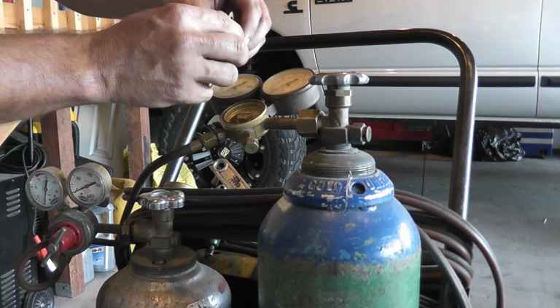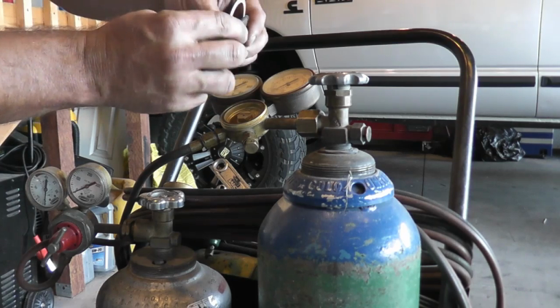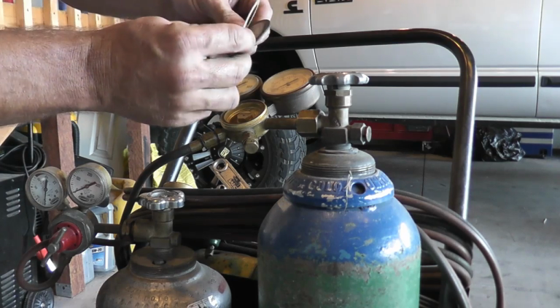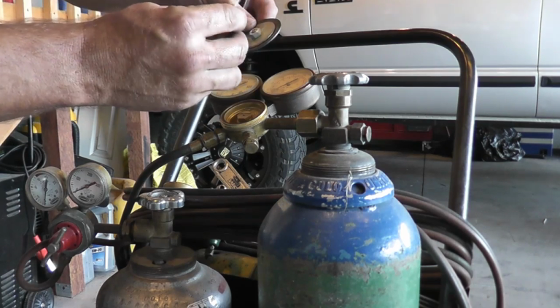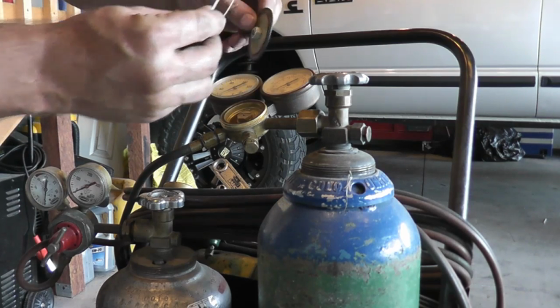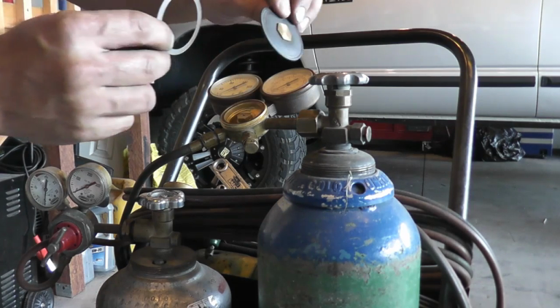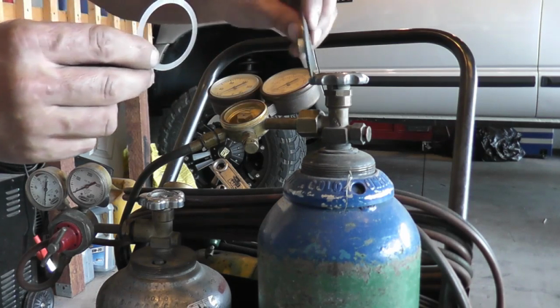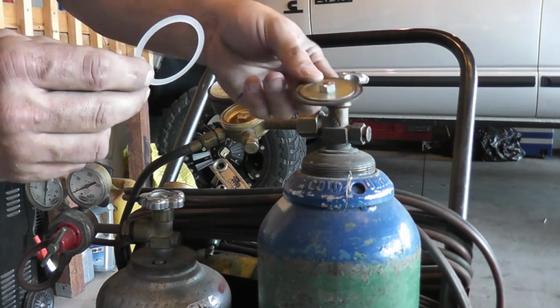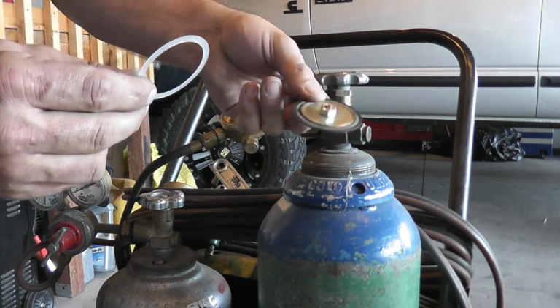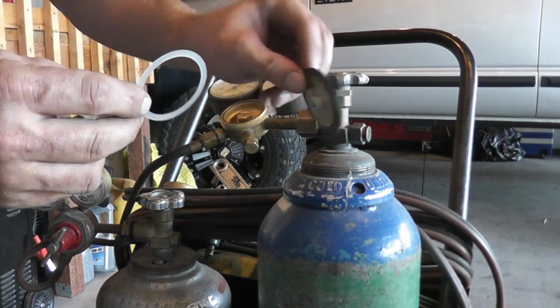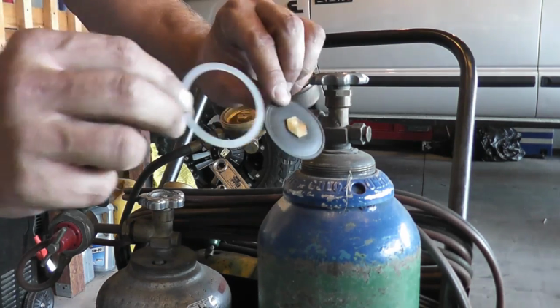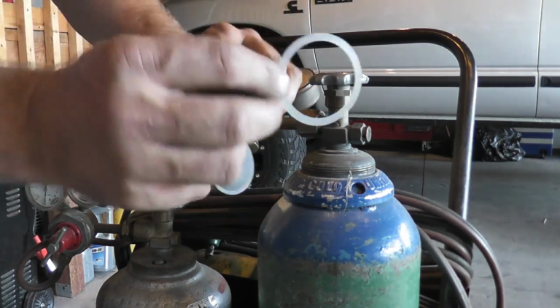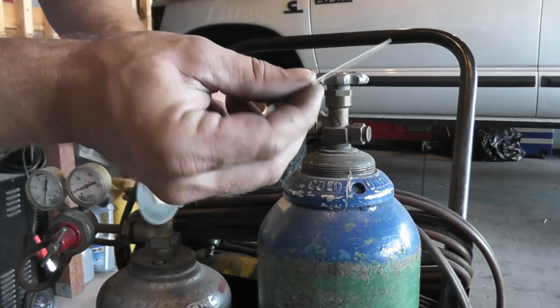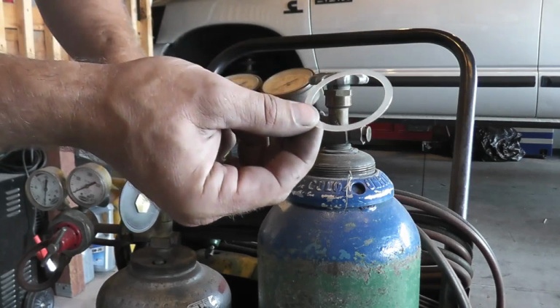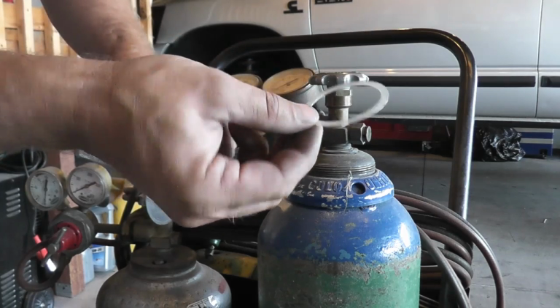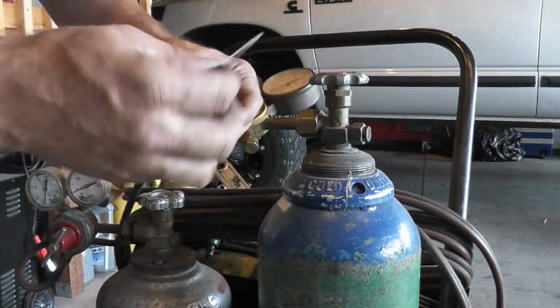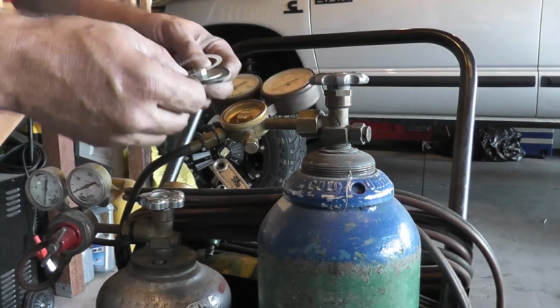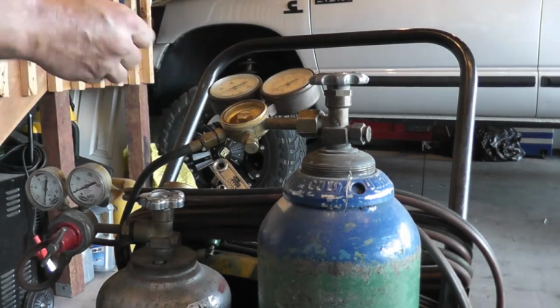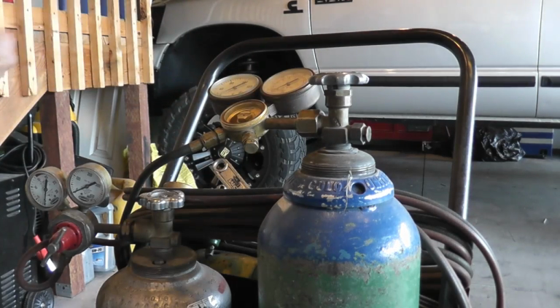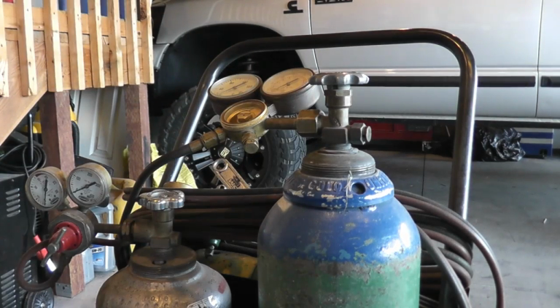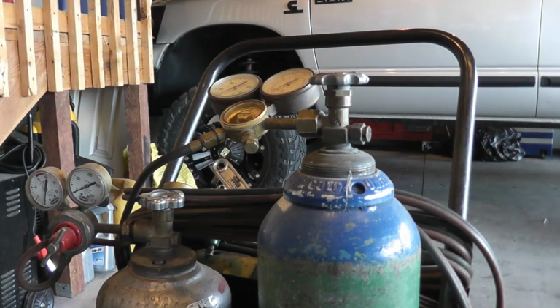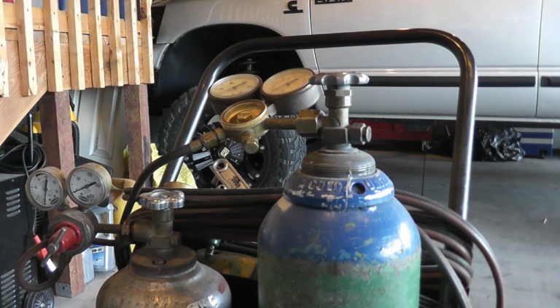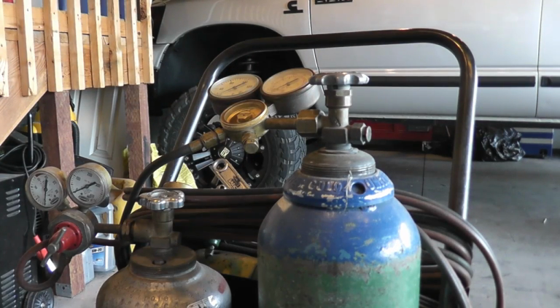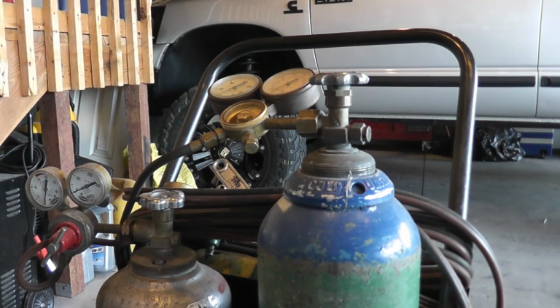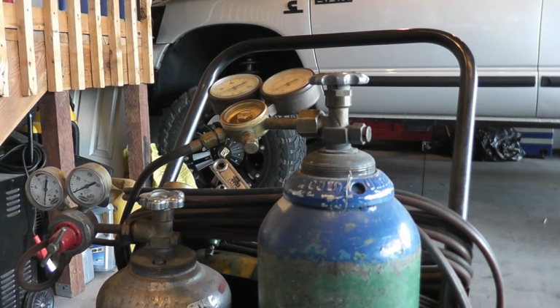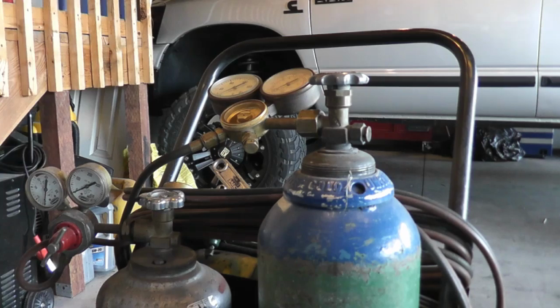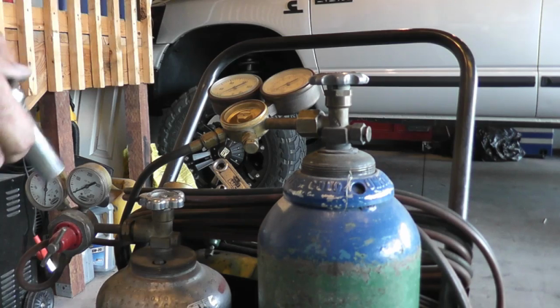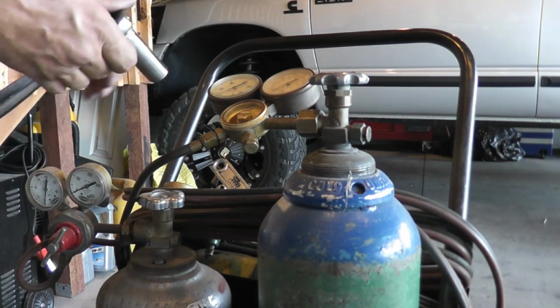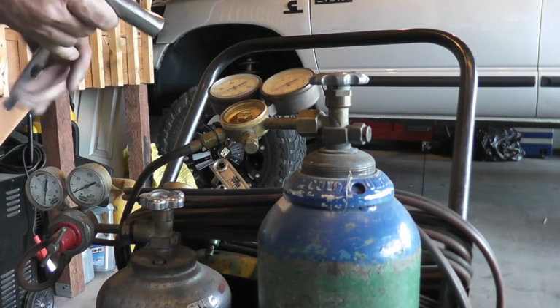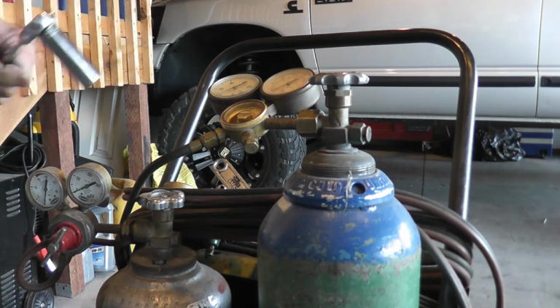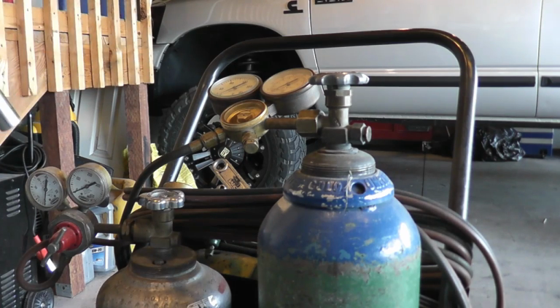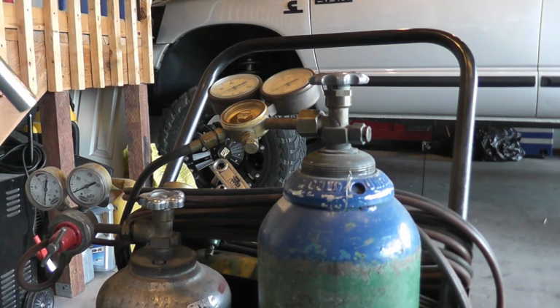Looking at this diaphragm, nothing was wrong with it — didn't have a hole. That little ring is called the slip ring, so make sure that gets put back the proper way.